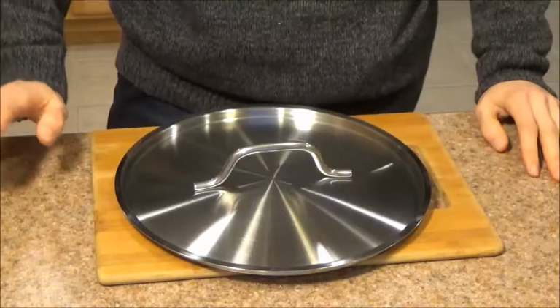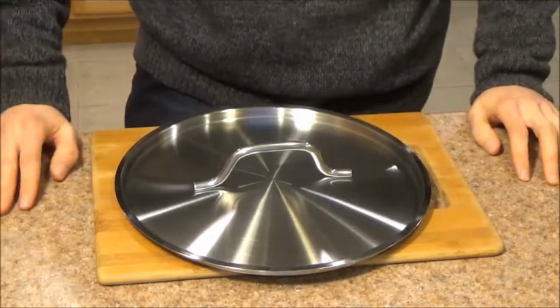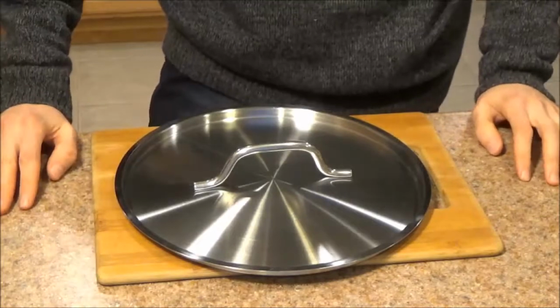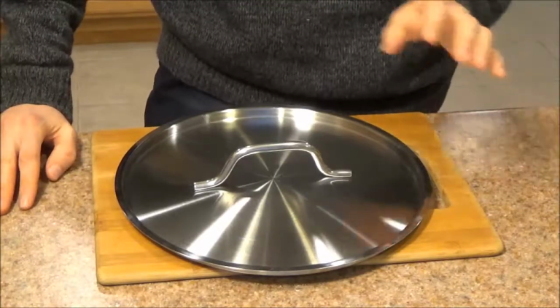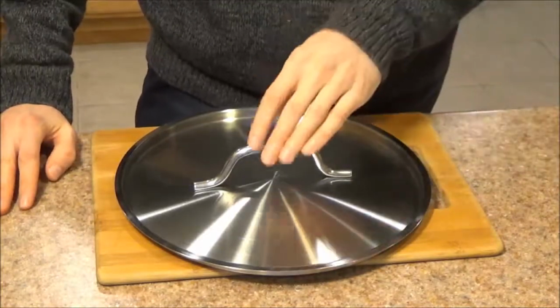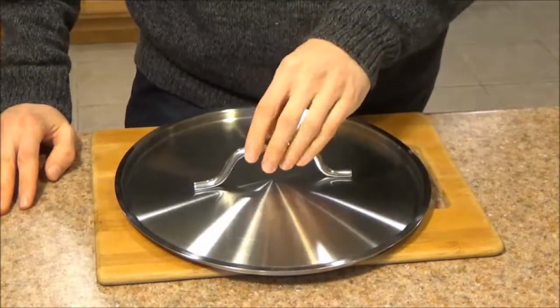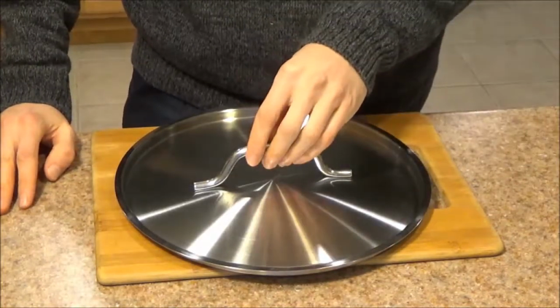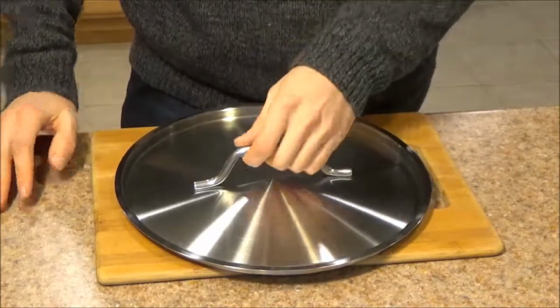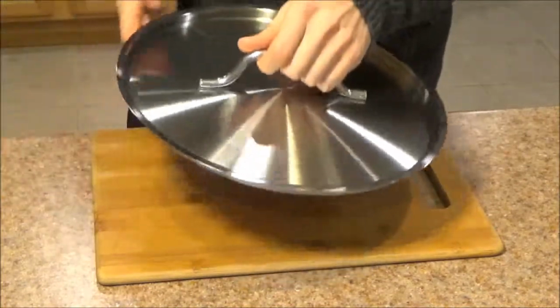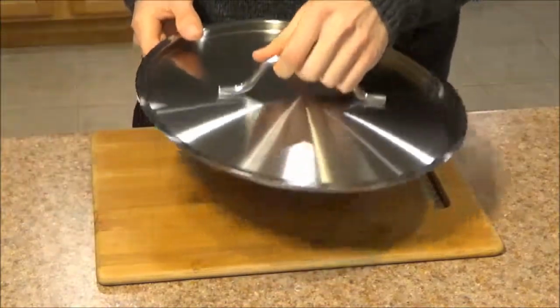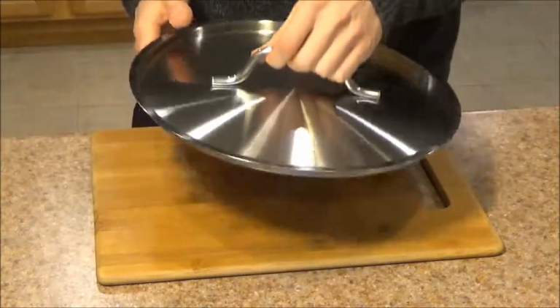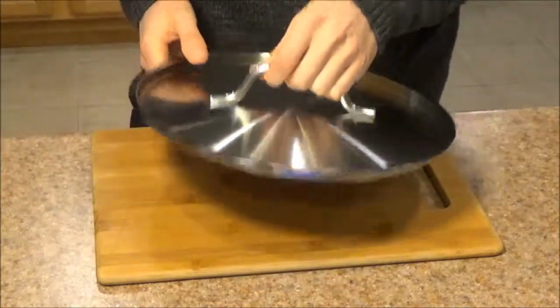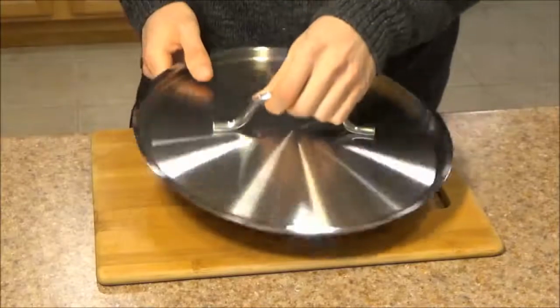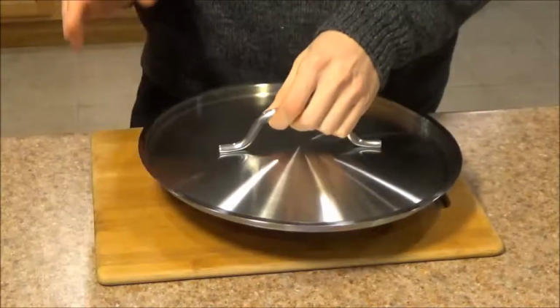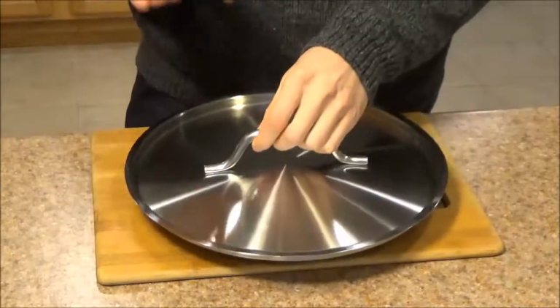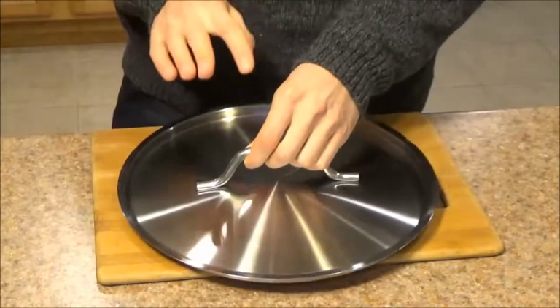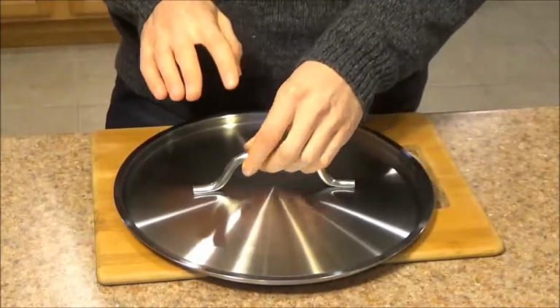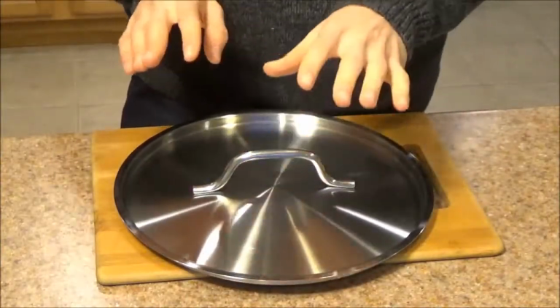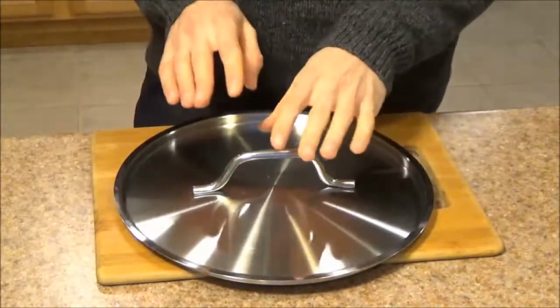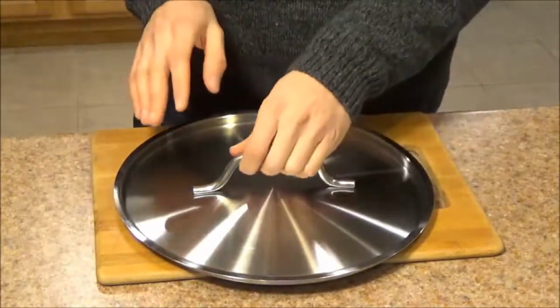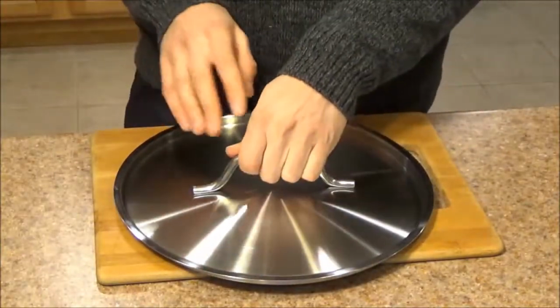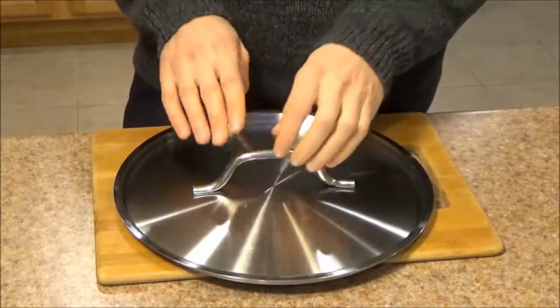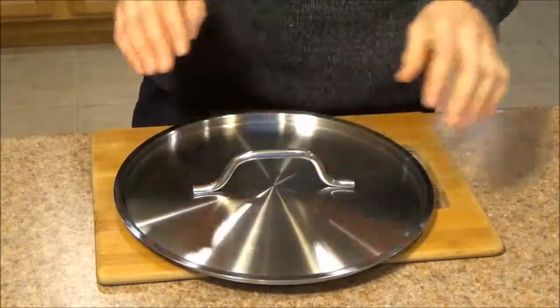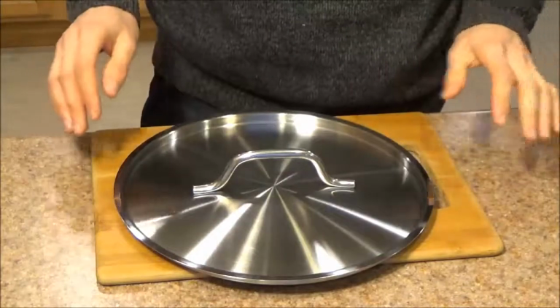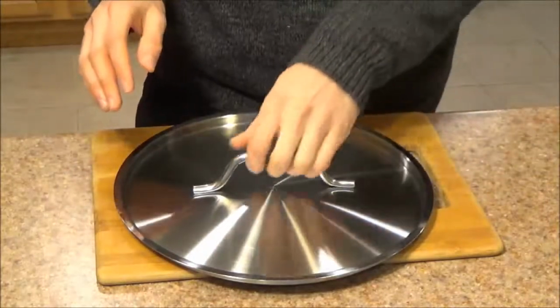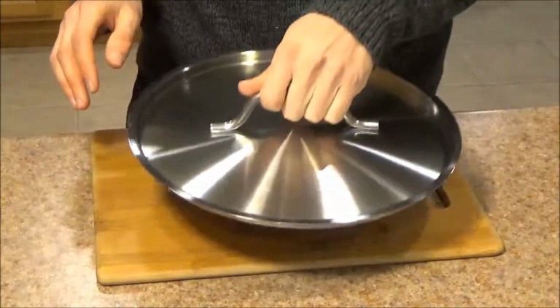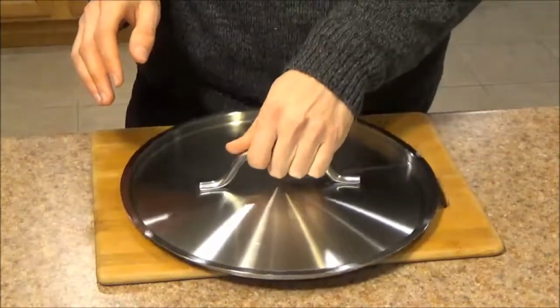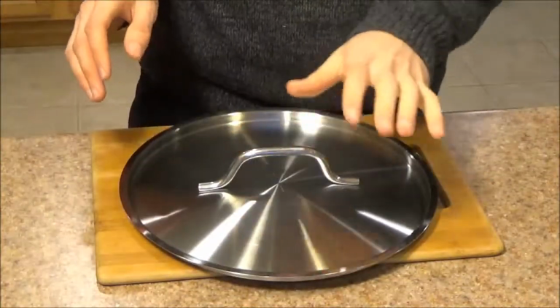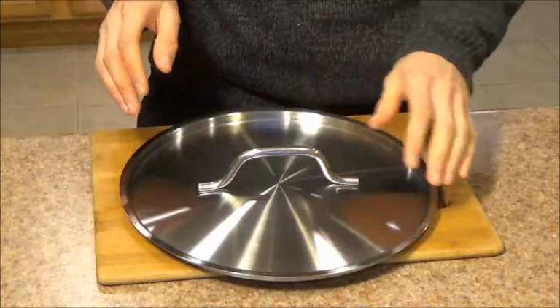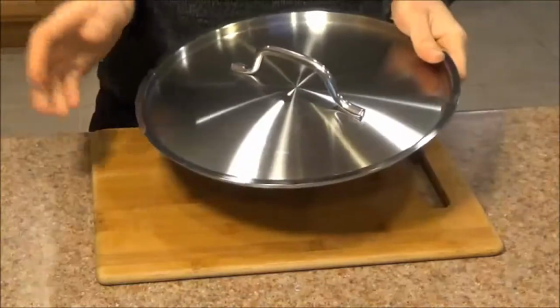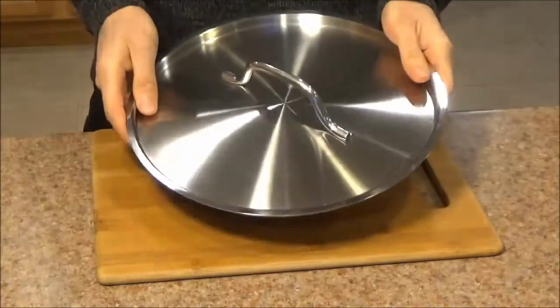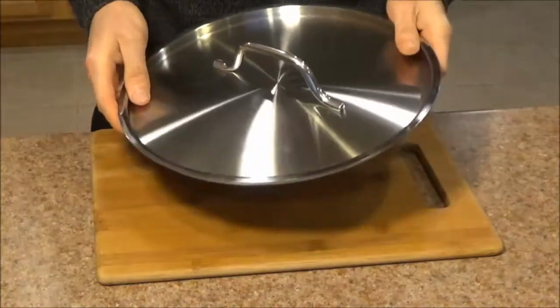Moving on to functionality. The first aspect I liked about this item is the handle — it doesn't seem to get hot to the touch. Still be careful anyway, but from my experience I haven't had any problems with it overheating, so I've been able to just pick it up with my bare hand.